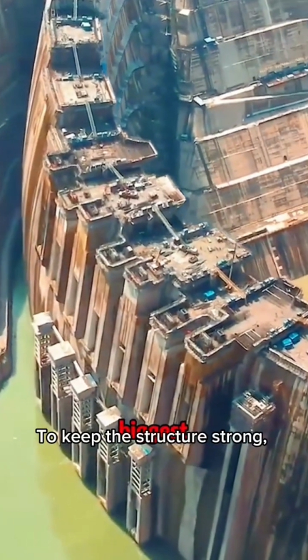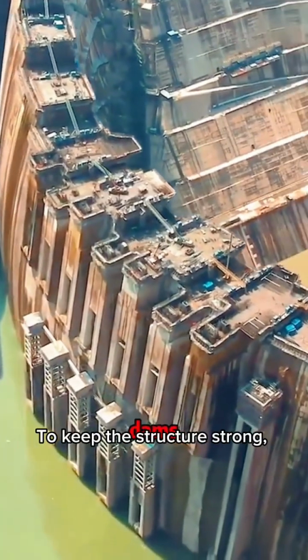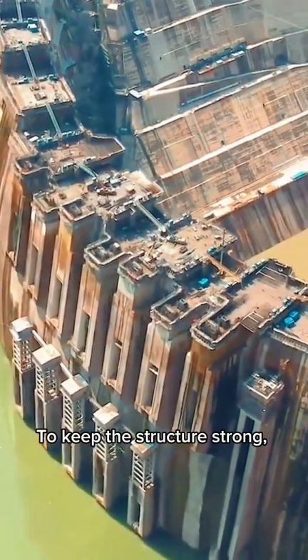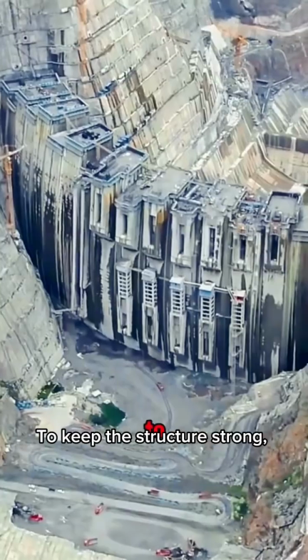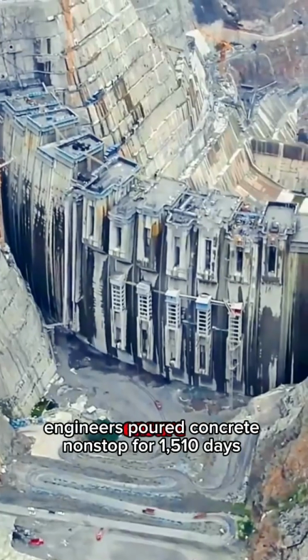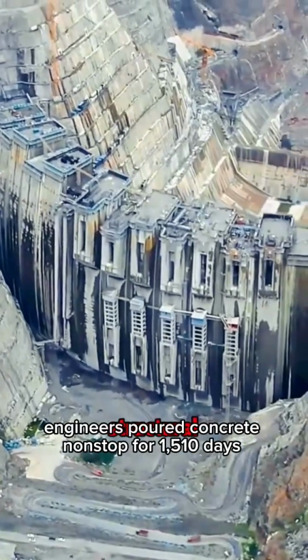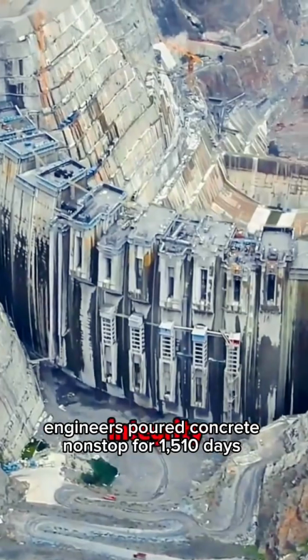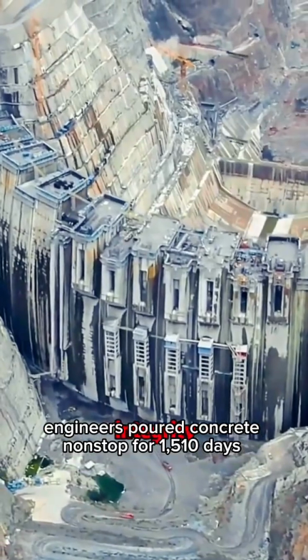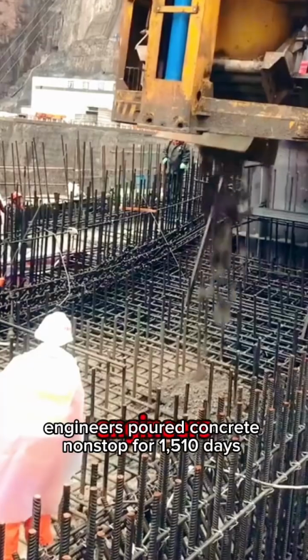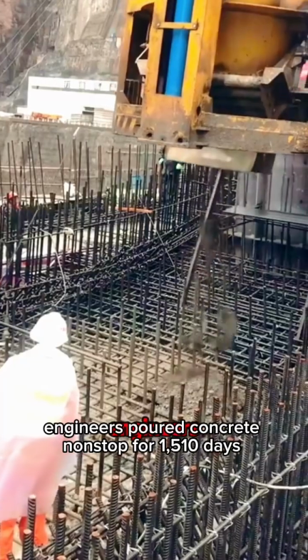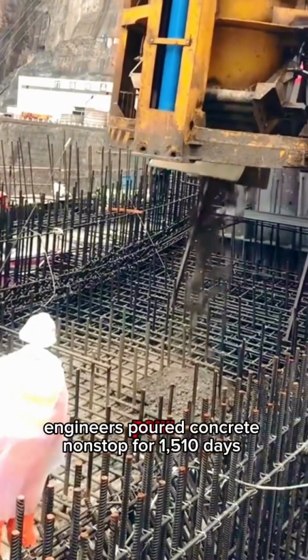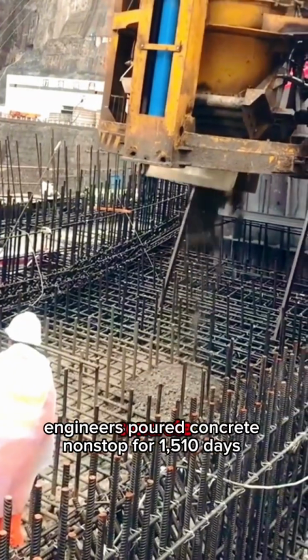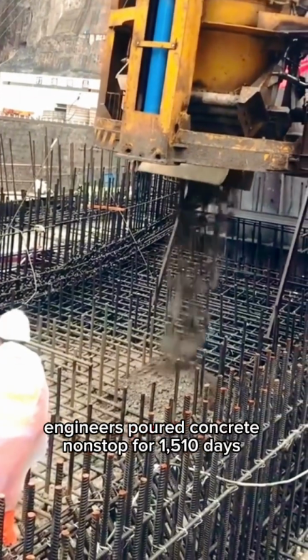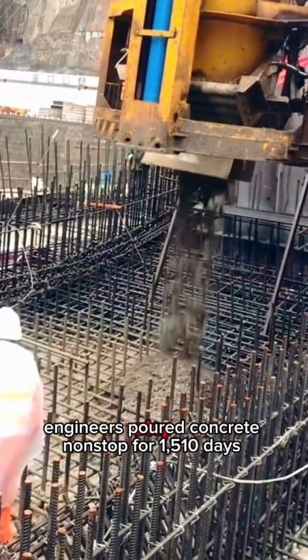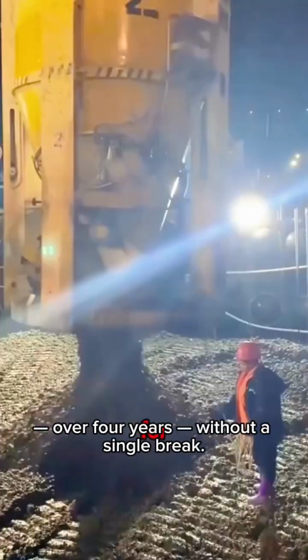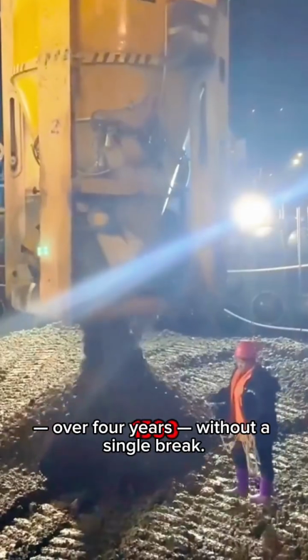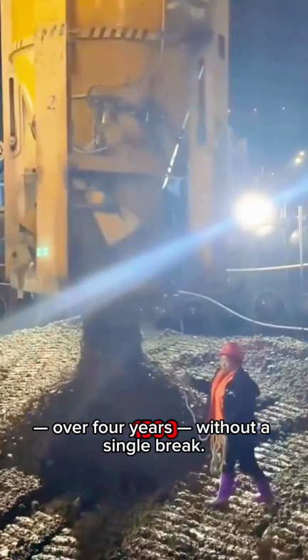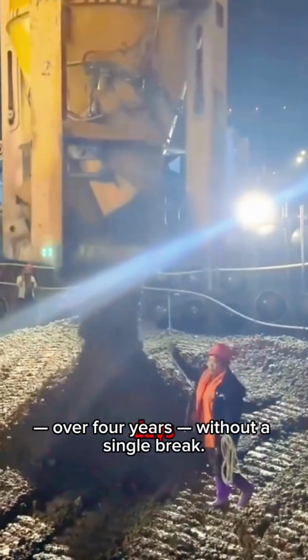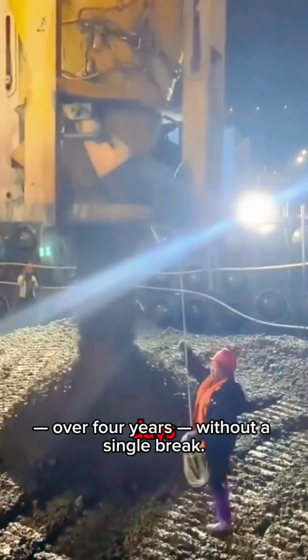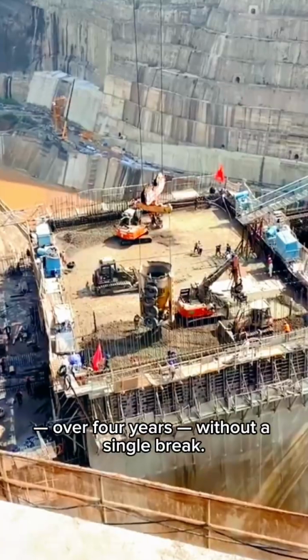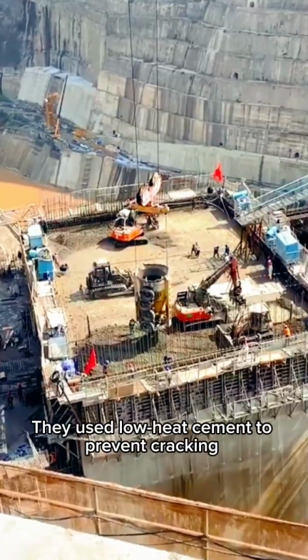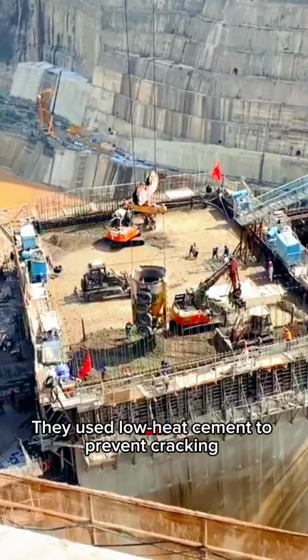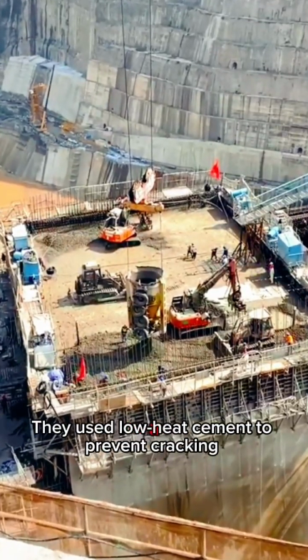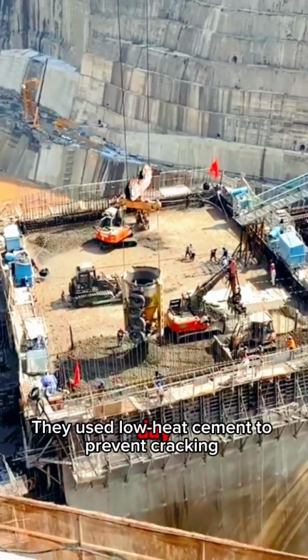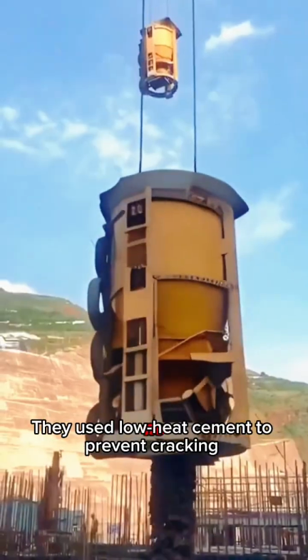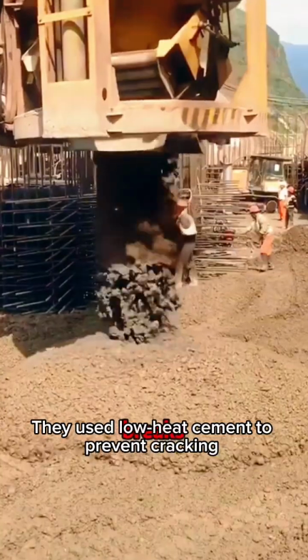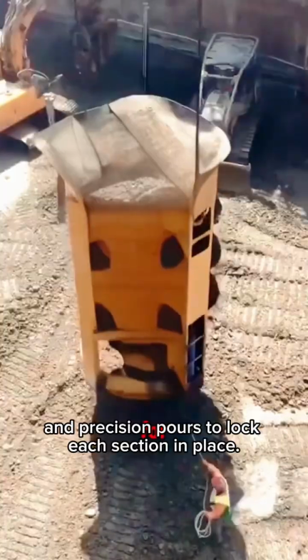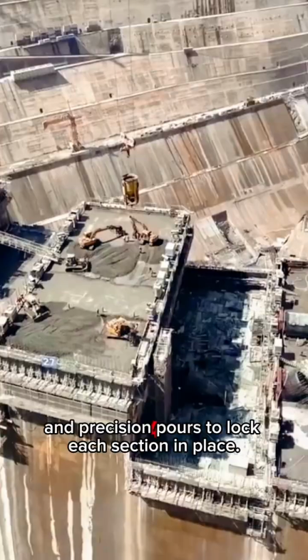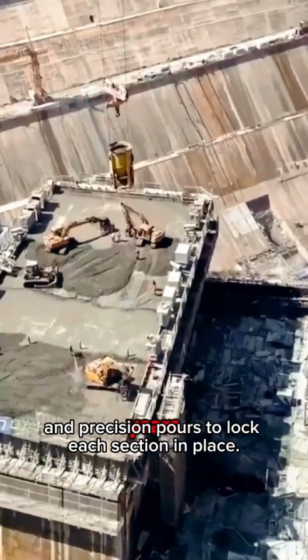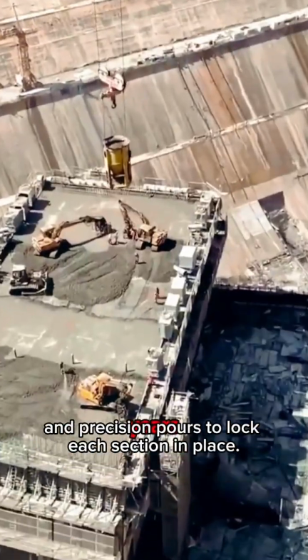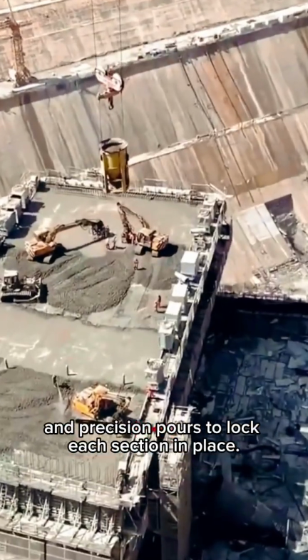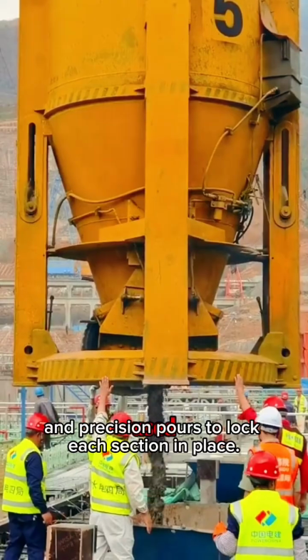To keep the structure strong, engineers poured concrete non-stop for 1,510 days — over four years, without a single break. They used low-heat cement to prevent cracking, and precision pours to lock each section in place.